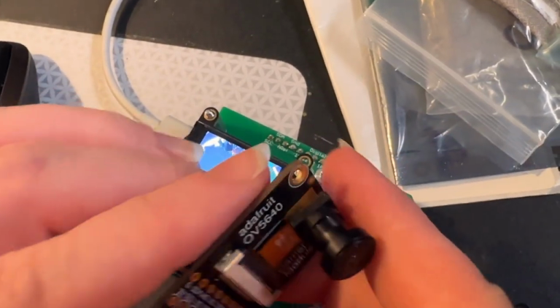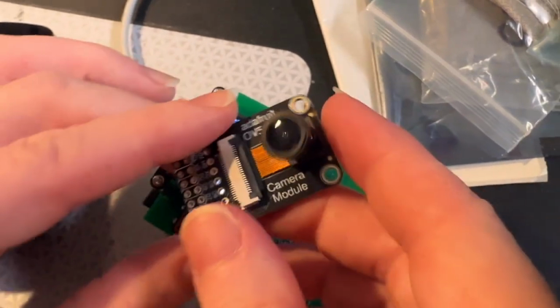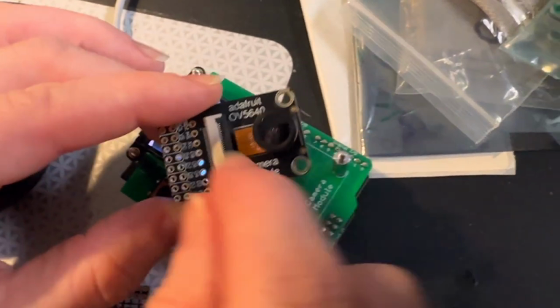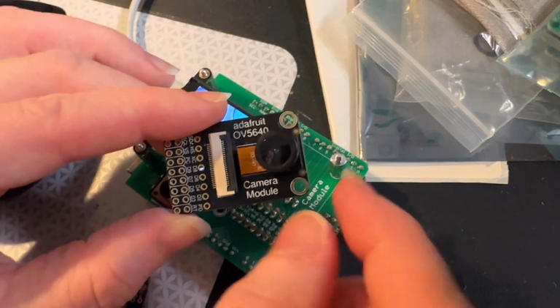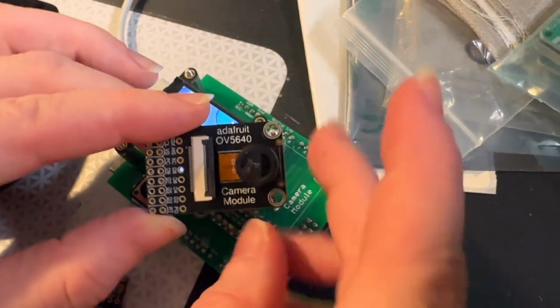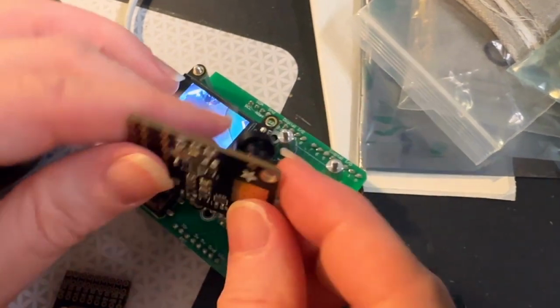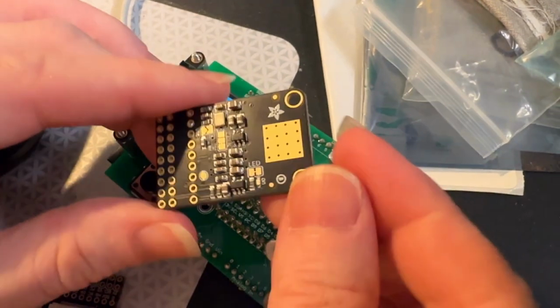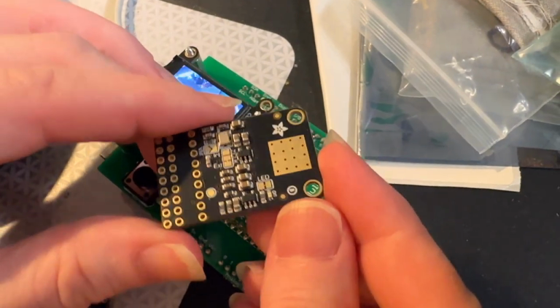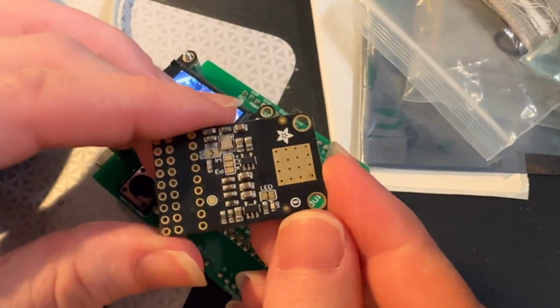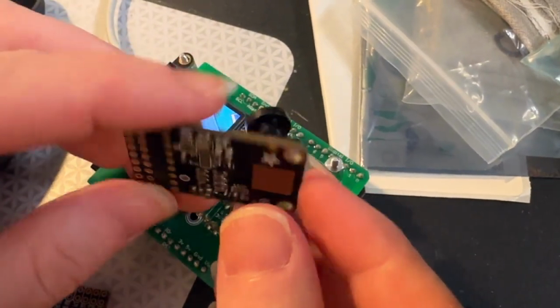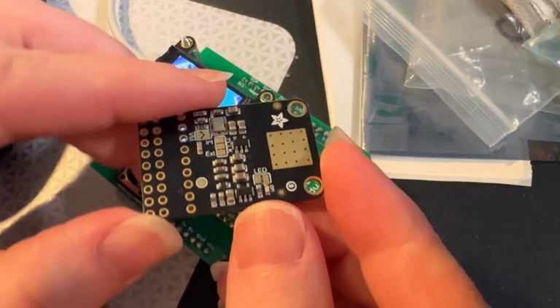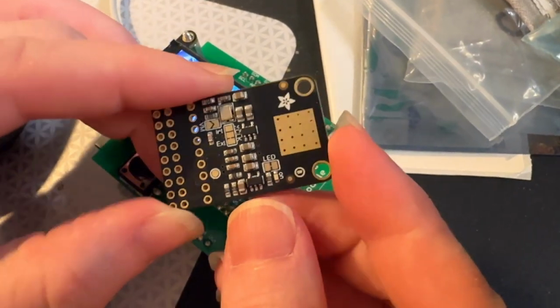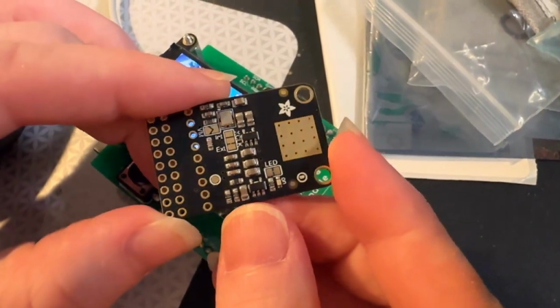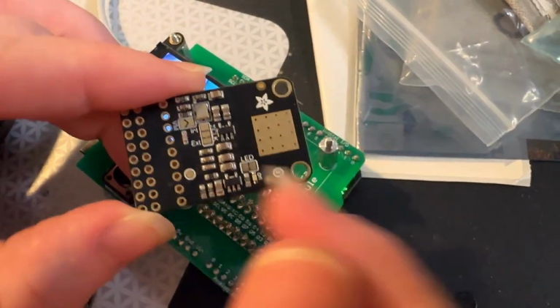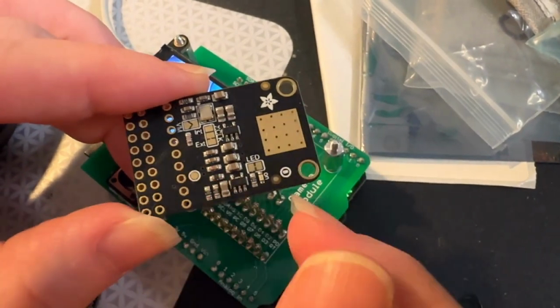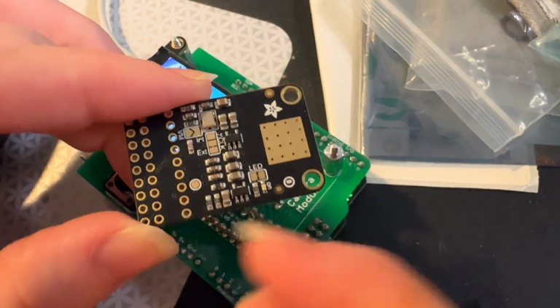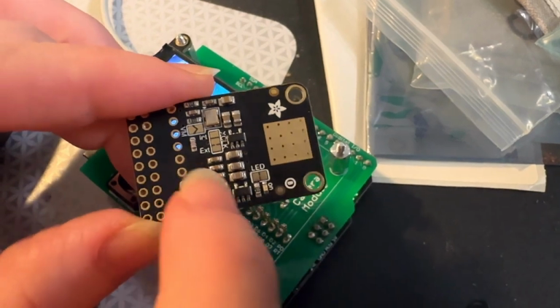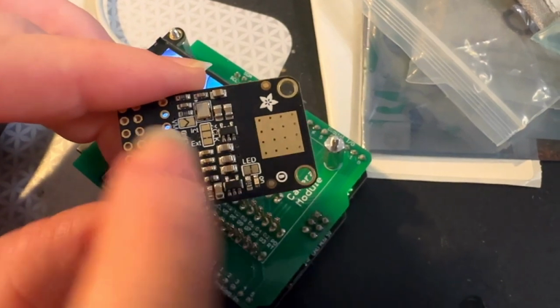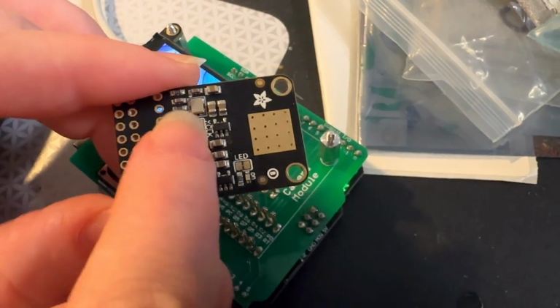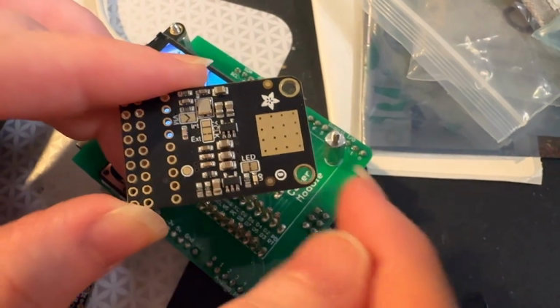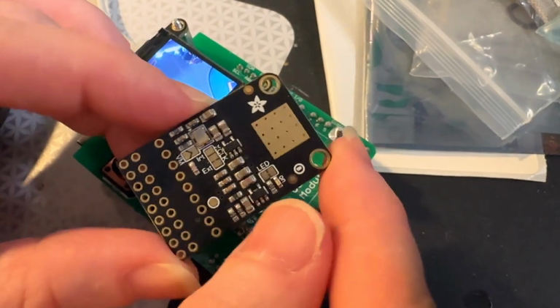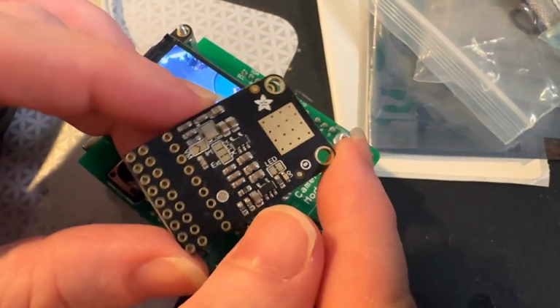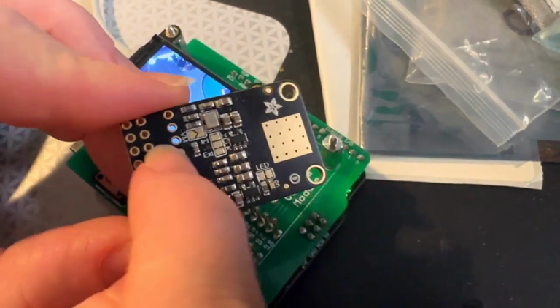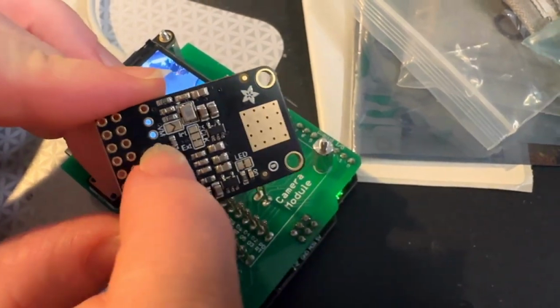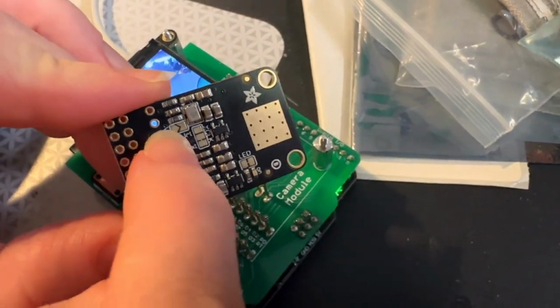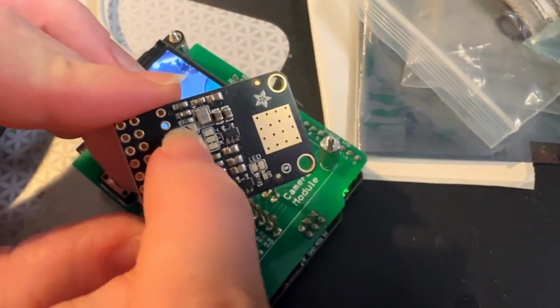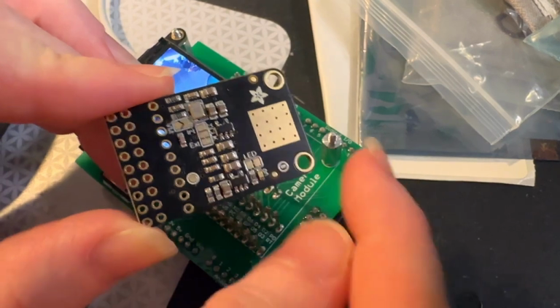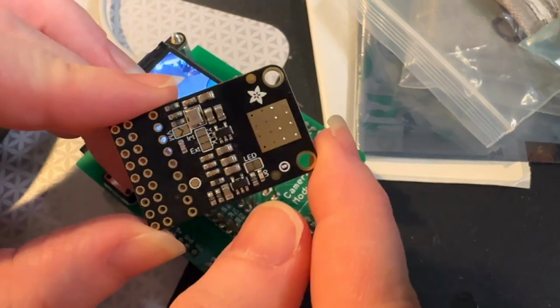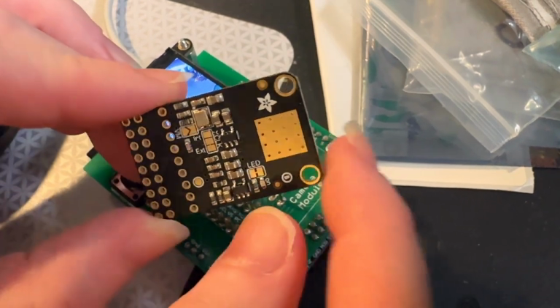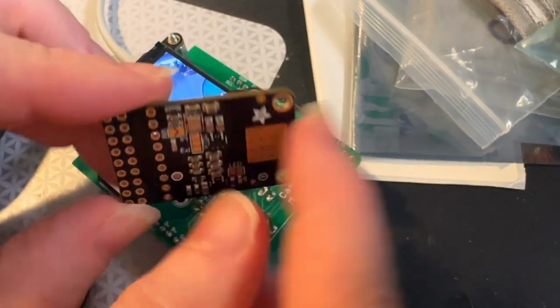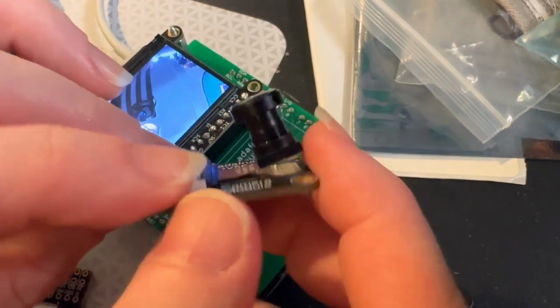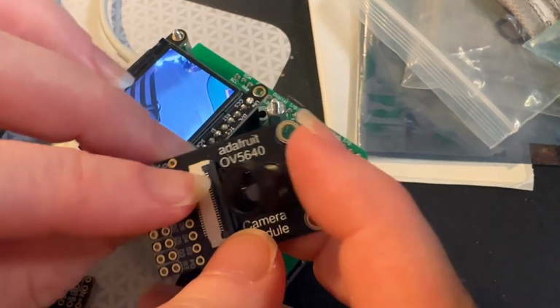These cameras have a really common pinout, so we made a generic breakout board with a couple of nice details like I2C pull-ups, built-in 24 megahertz crystal oscillator, optional V motor, and a nice heat sink.